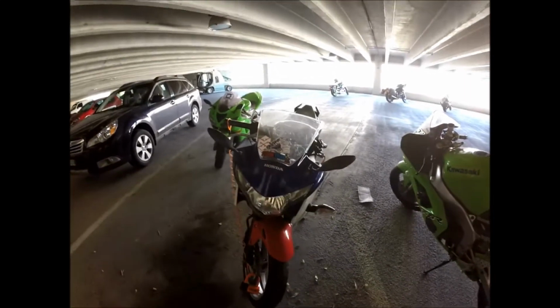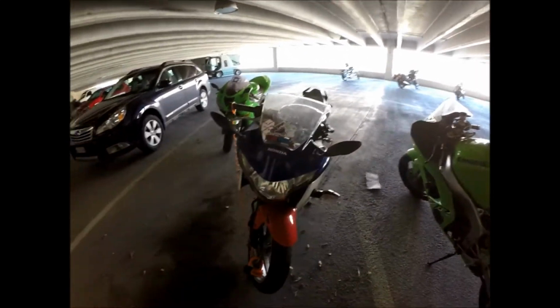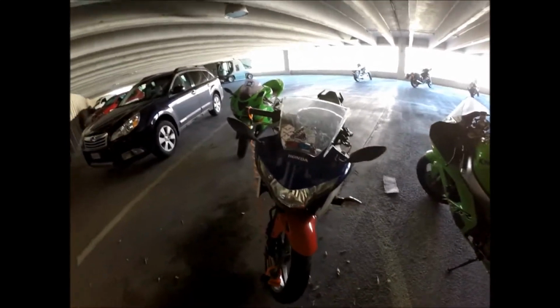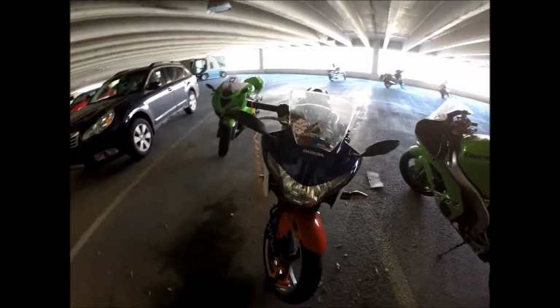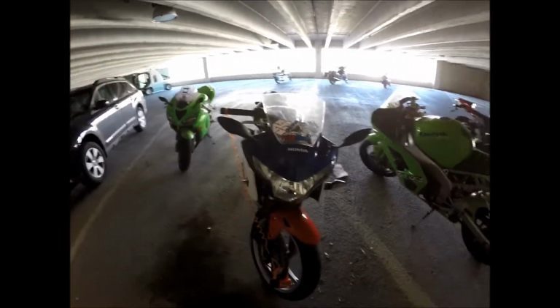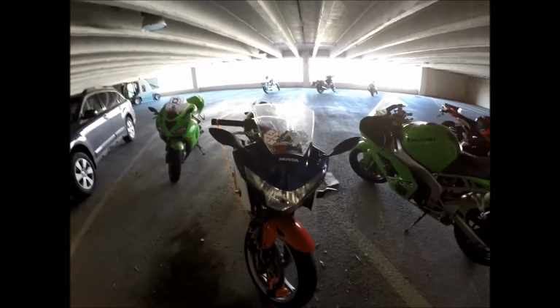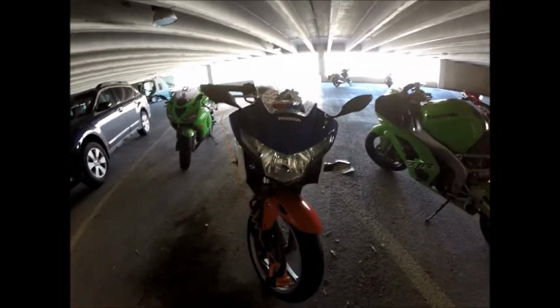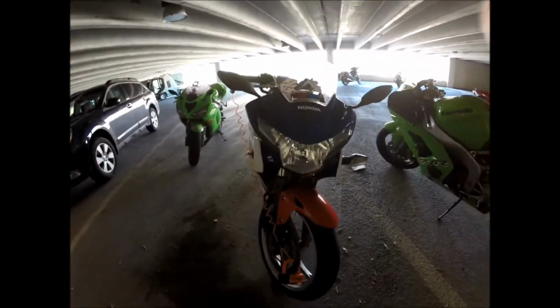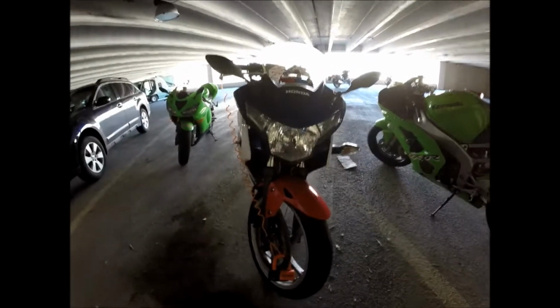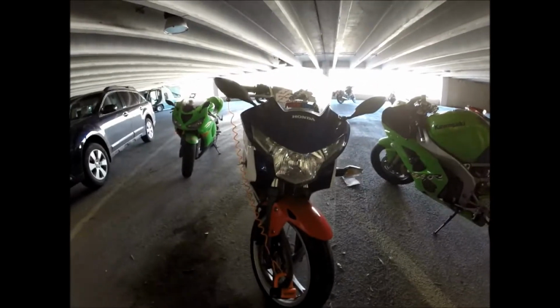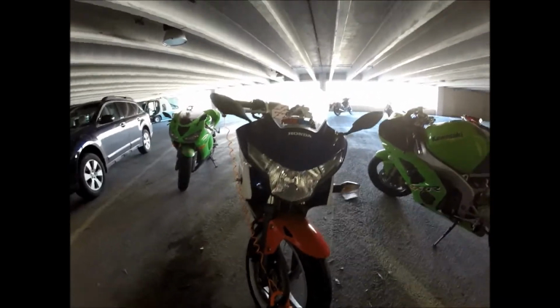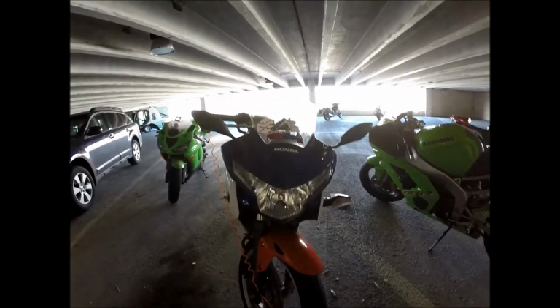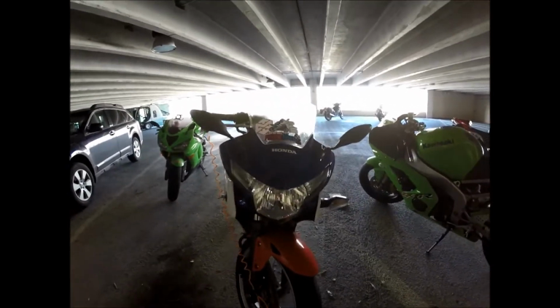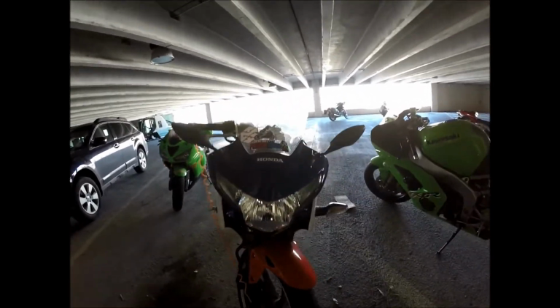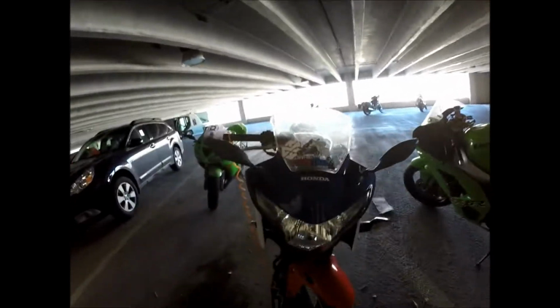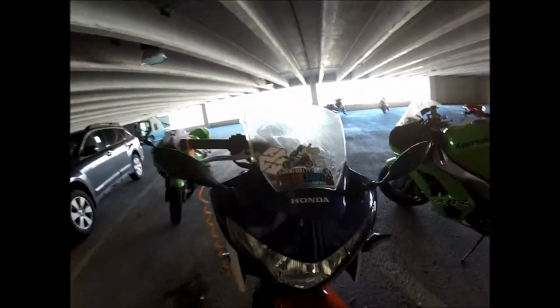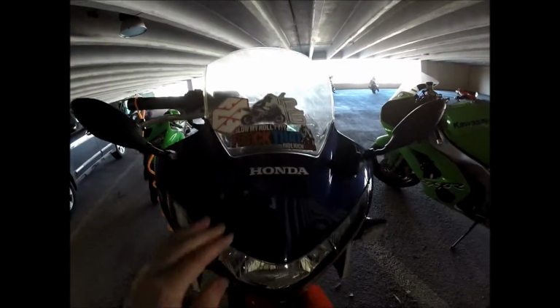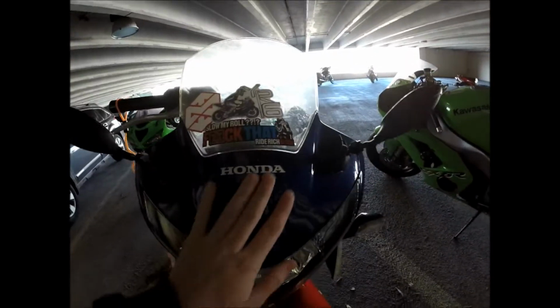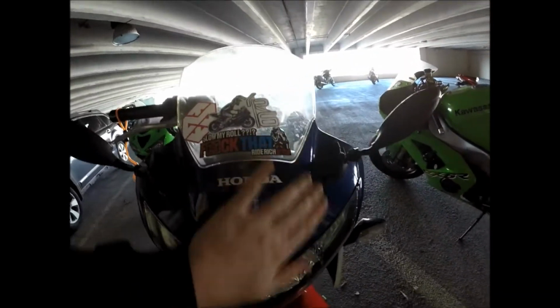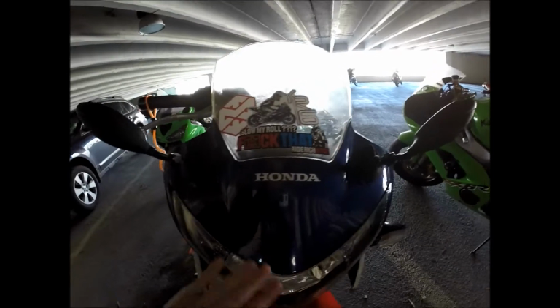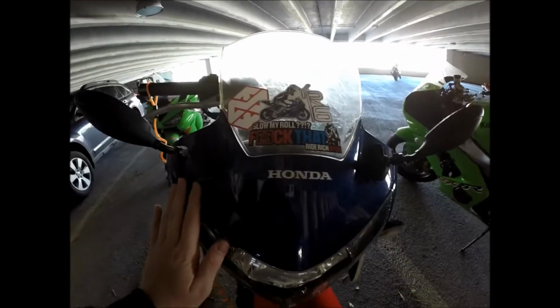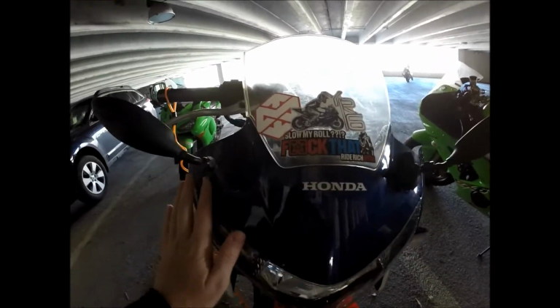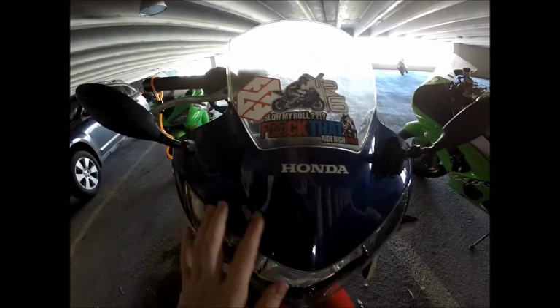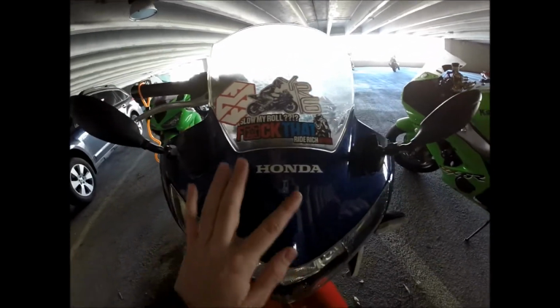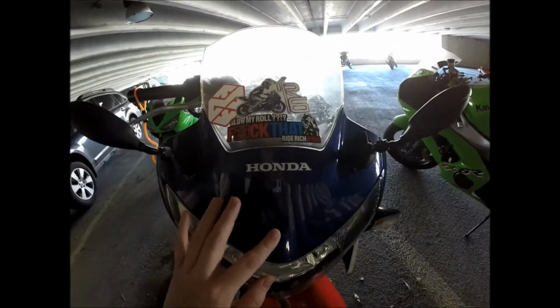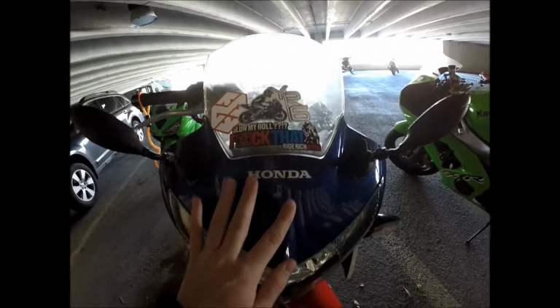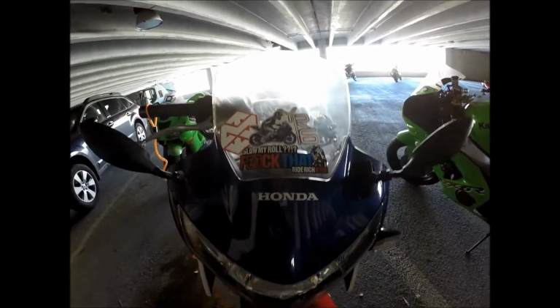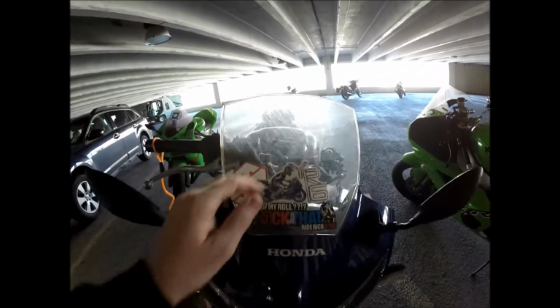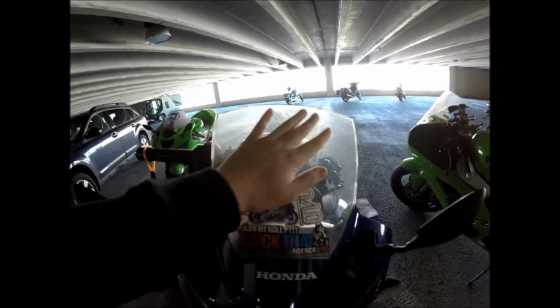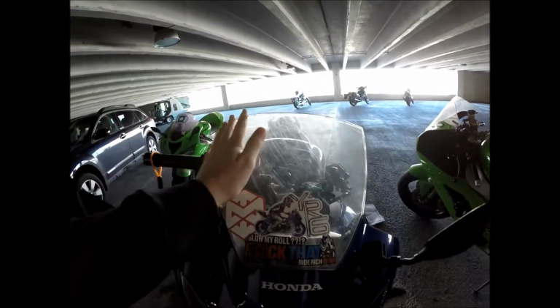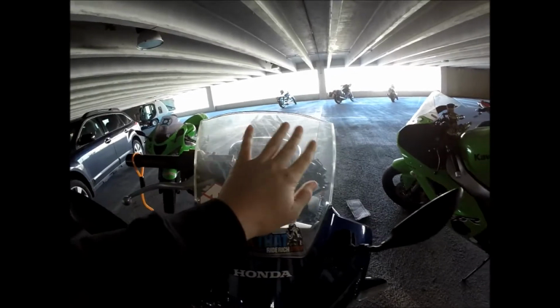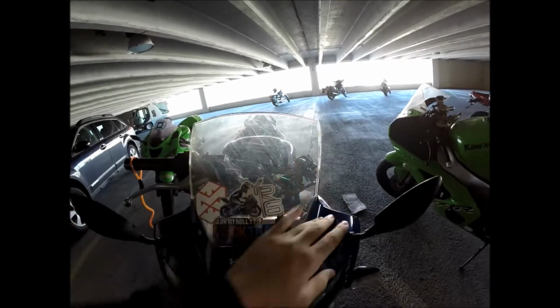Hey everybody, I'm here to show you the damage to a motorcycle from hitting a tree. There are obvious scratches along the front fender from the tree, and it scratched up the windscreen too.